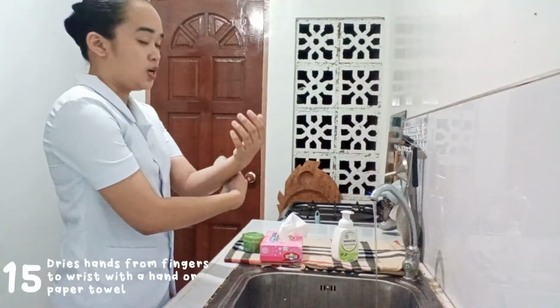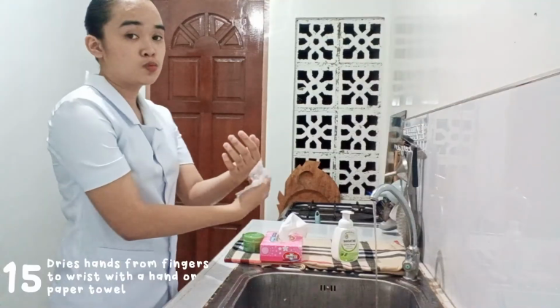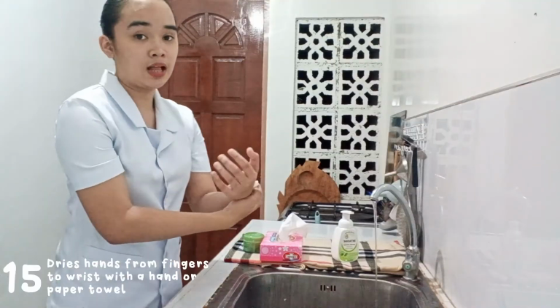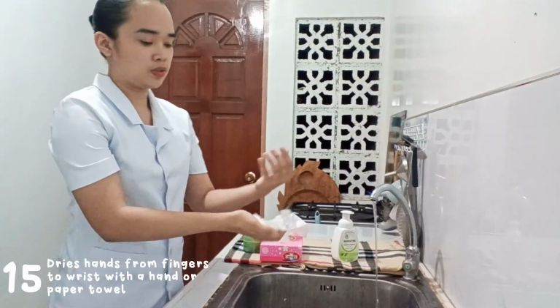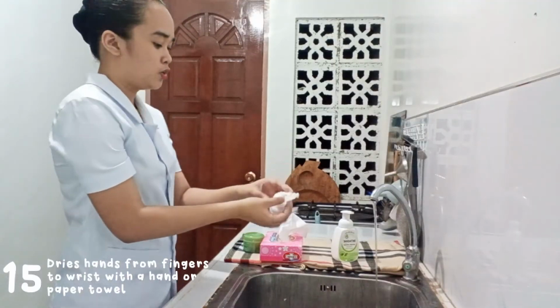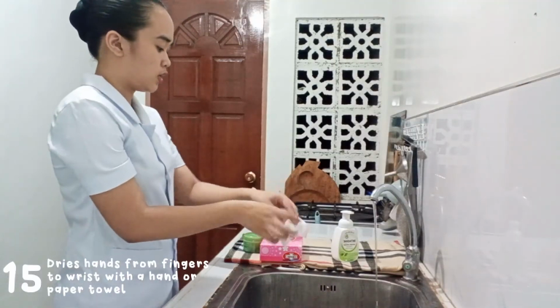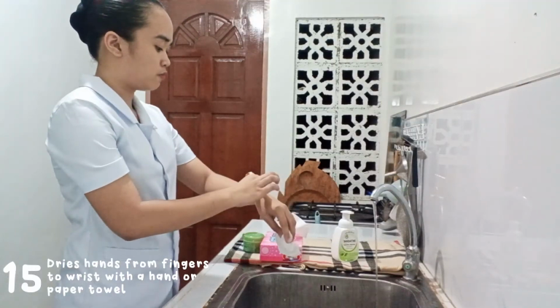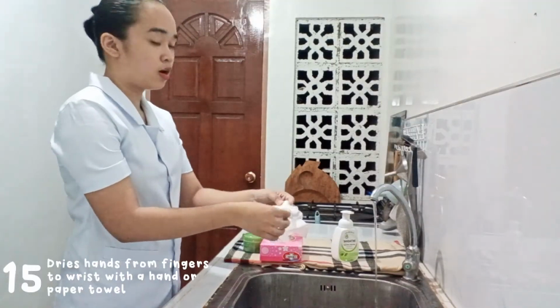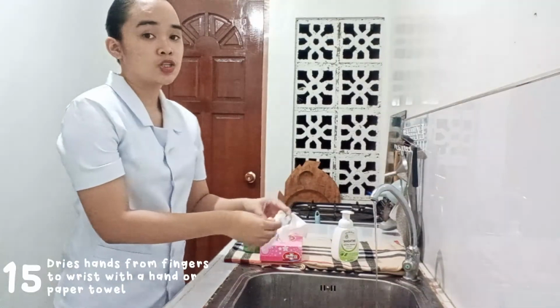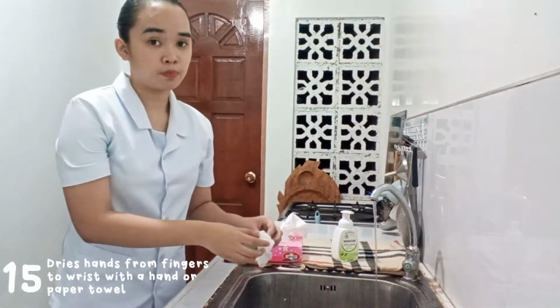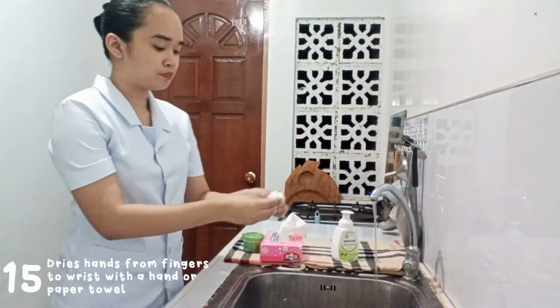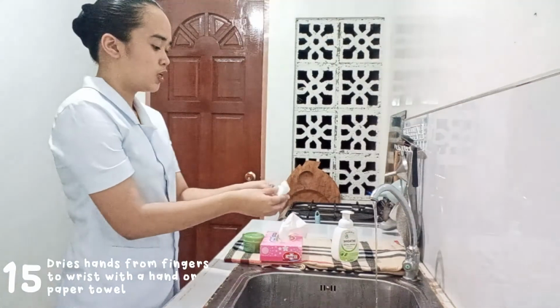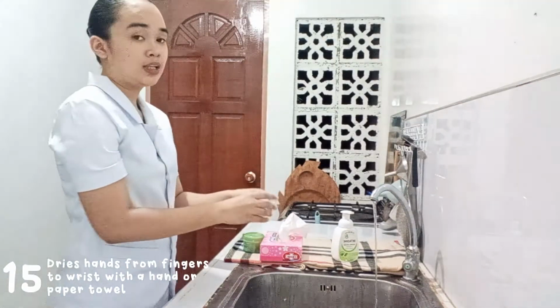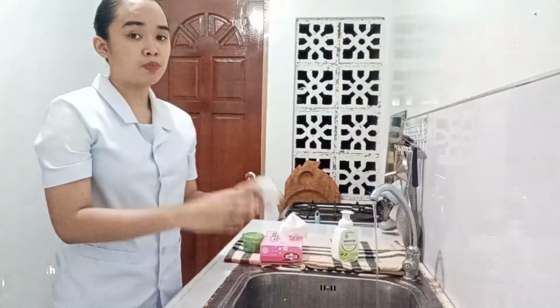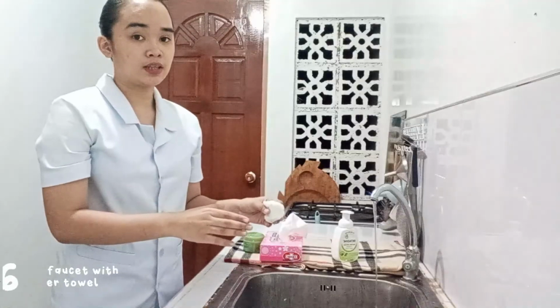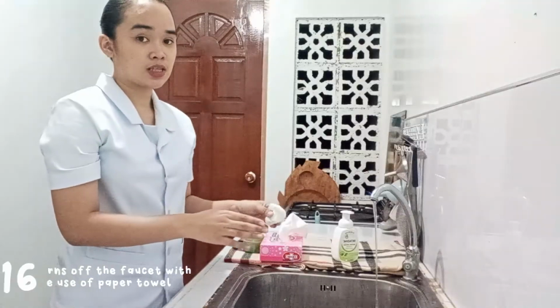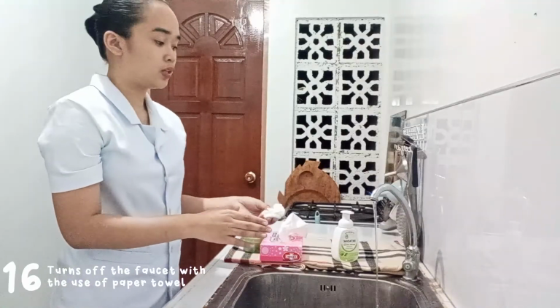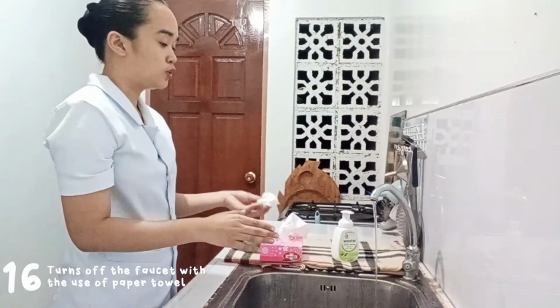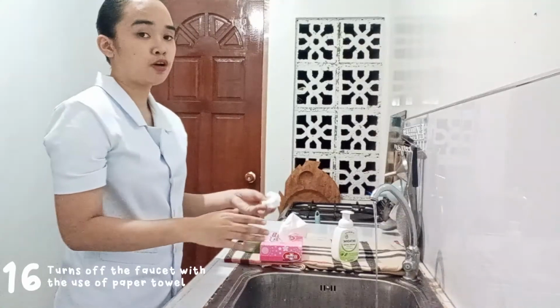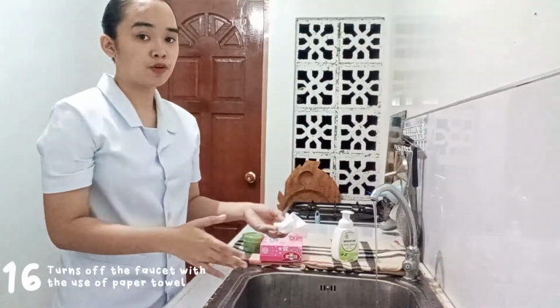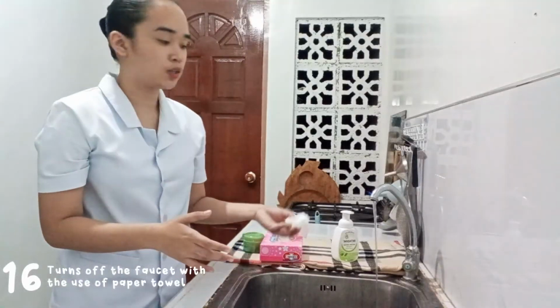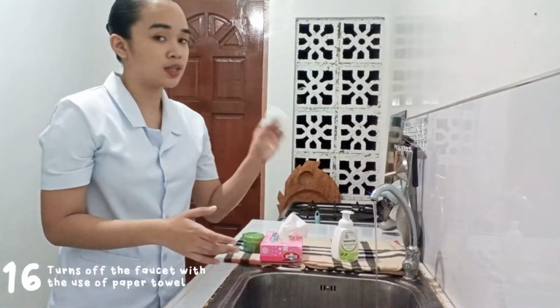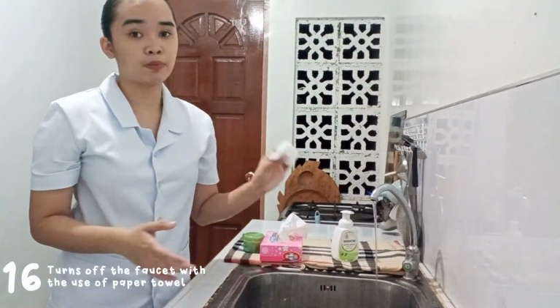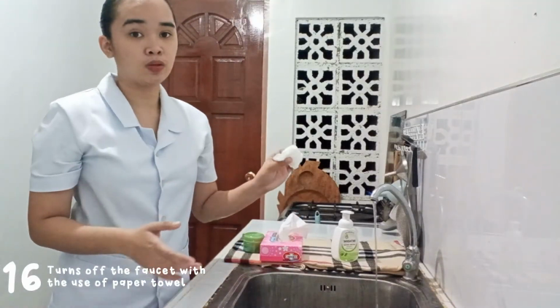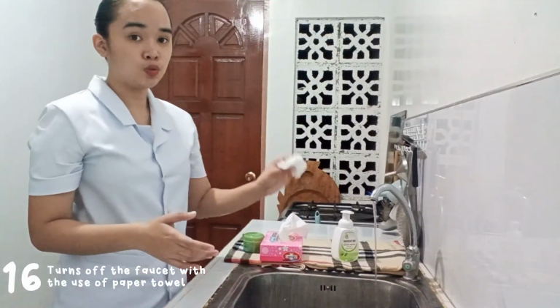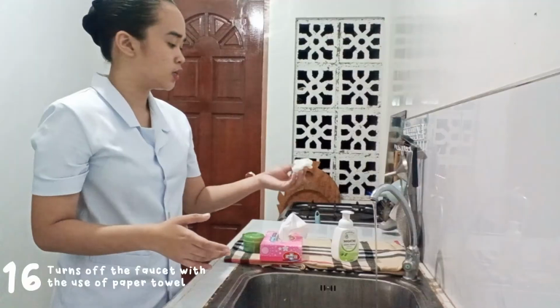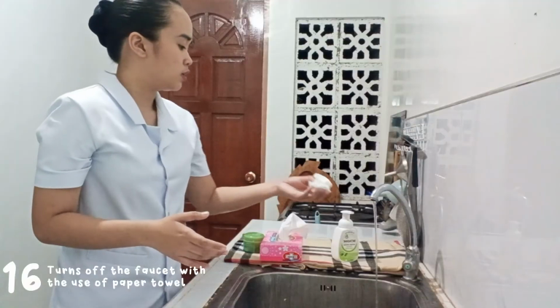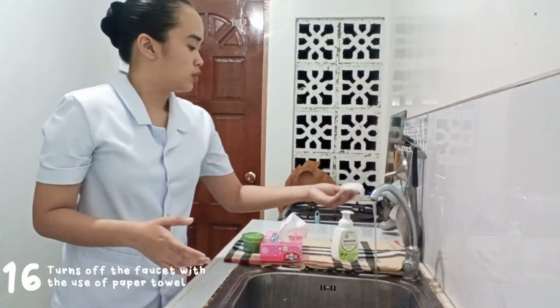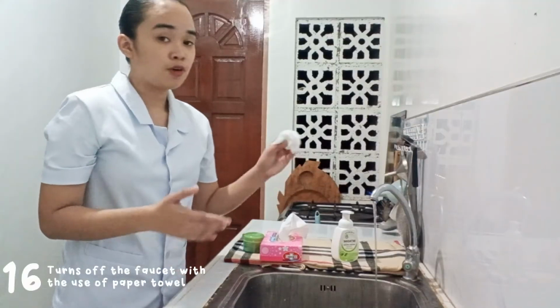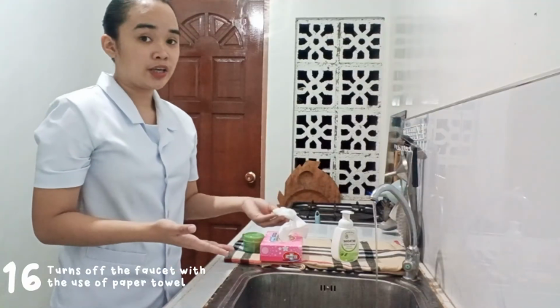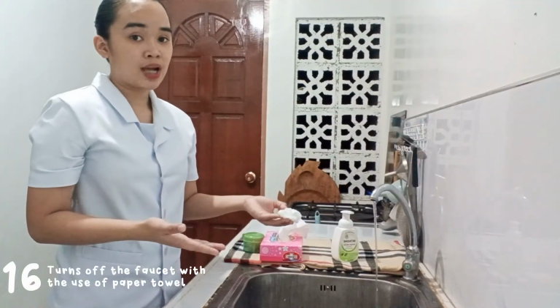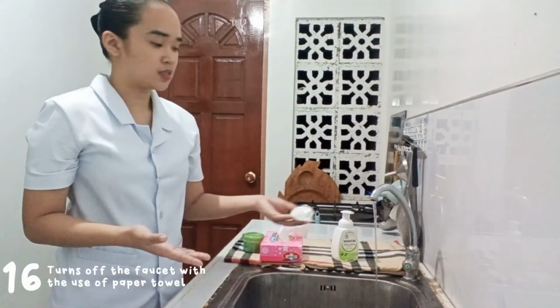You can now apply lotion to help prevent your skin from chapping — this is optional. The last step is to turn off your faucet using the same paper towel you used to dry your hands.